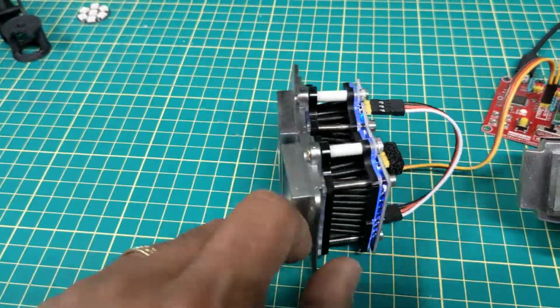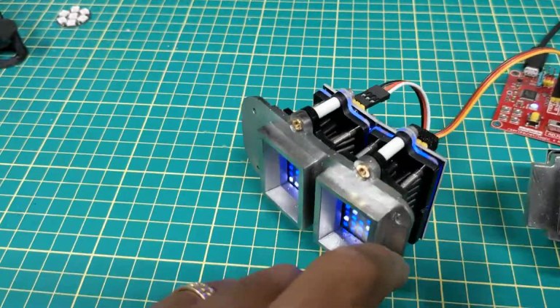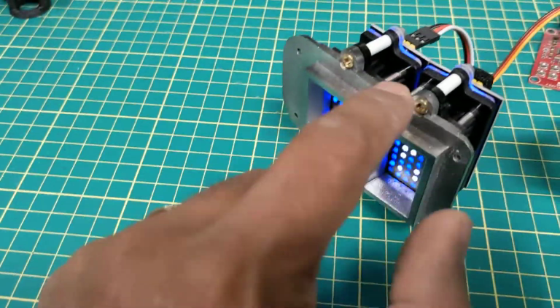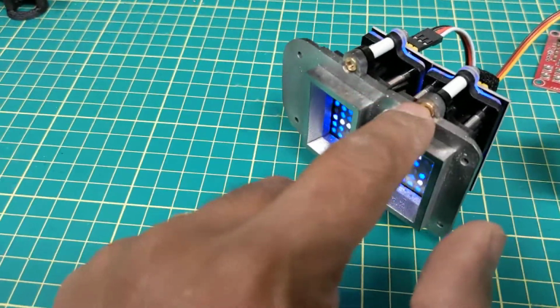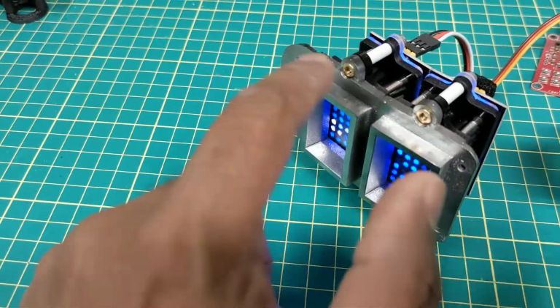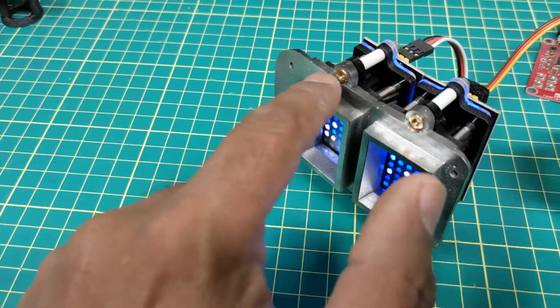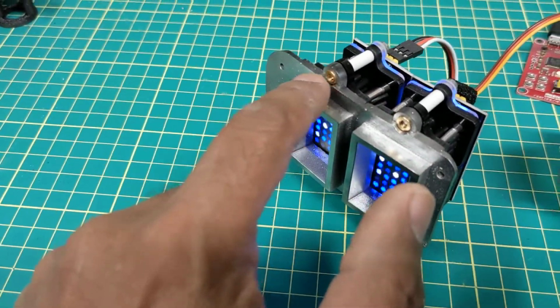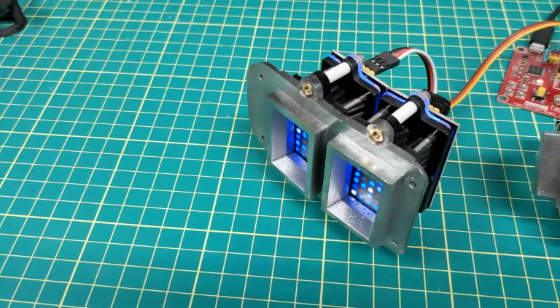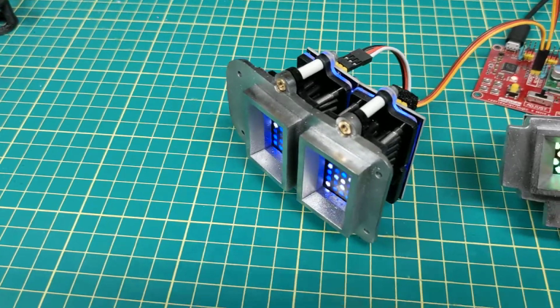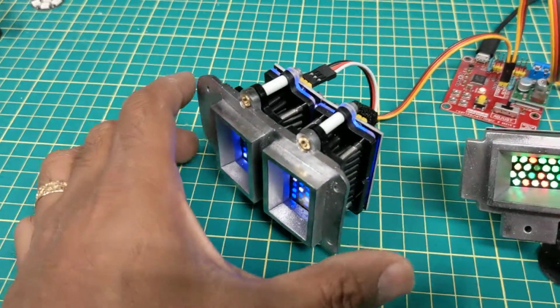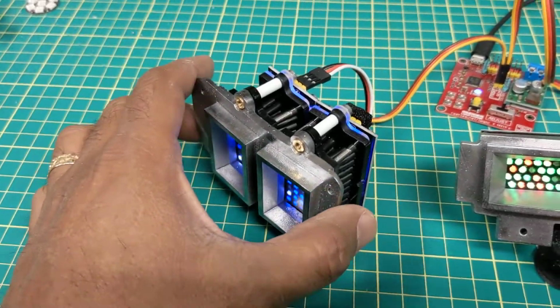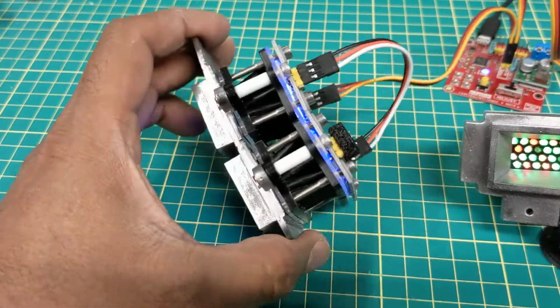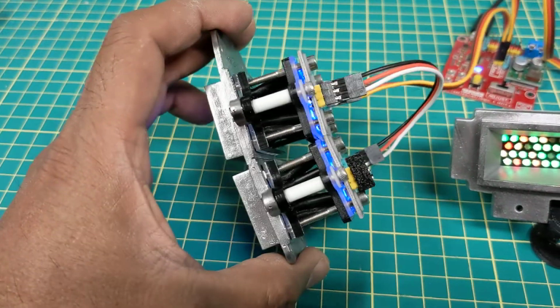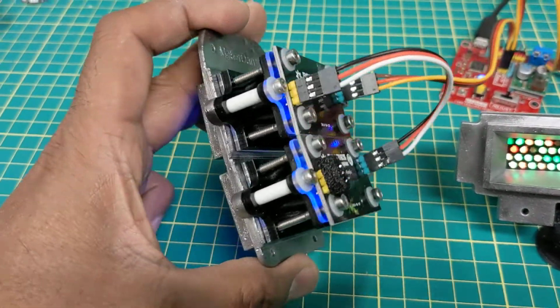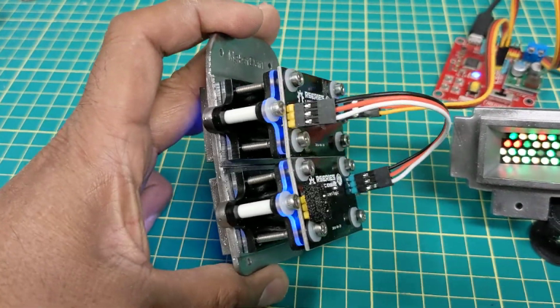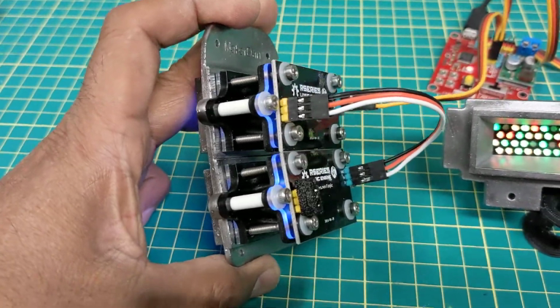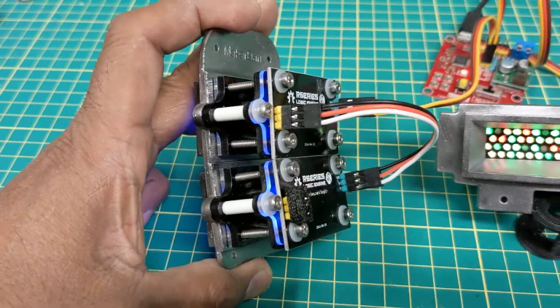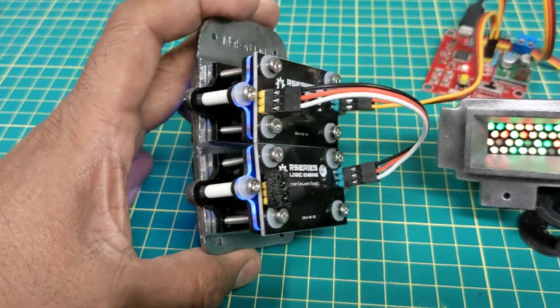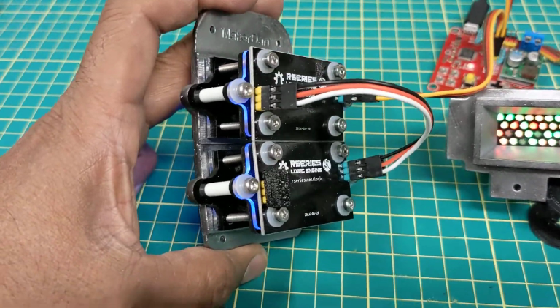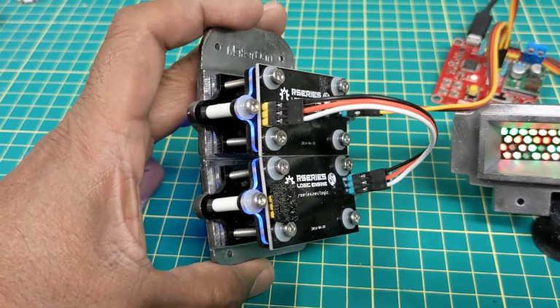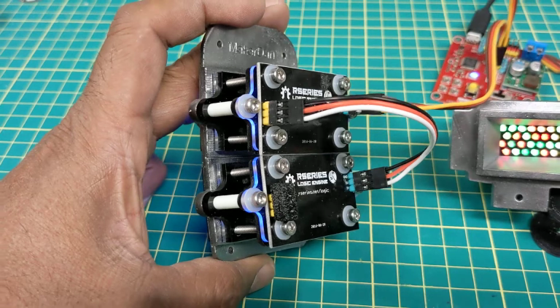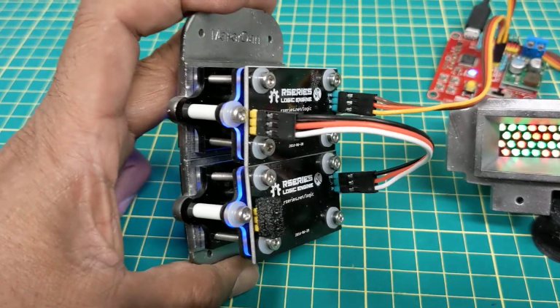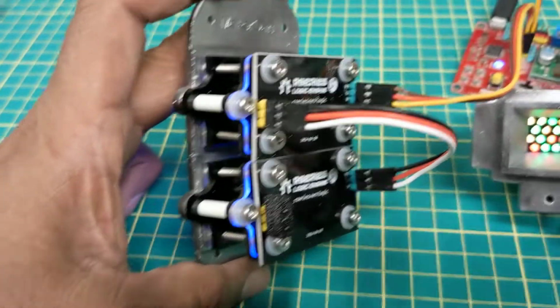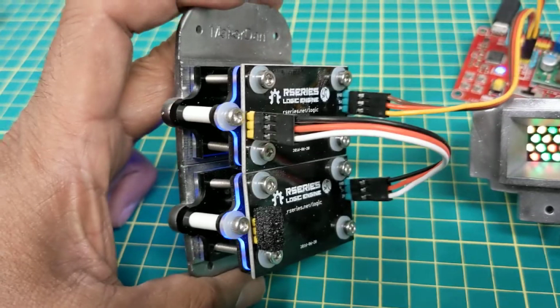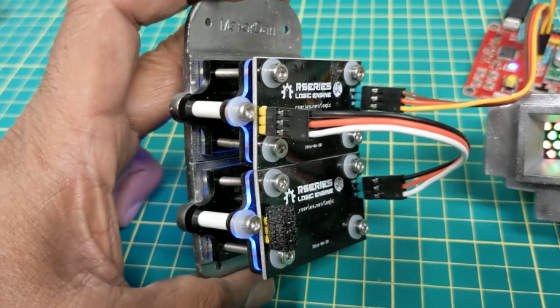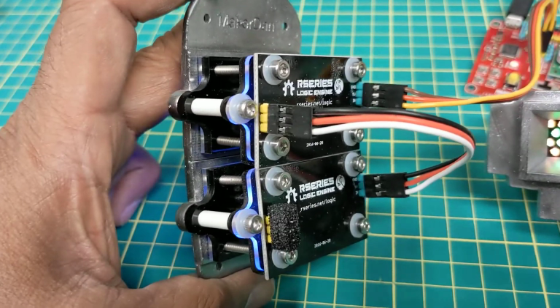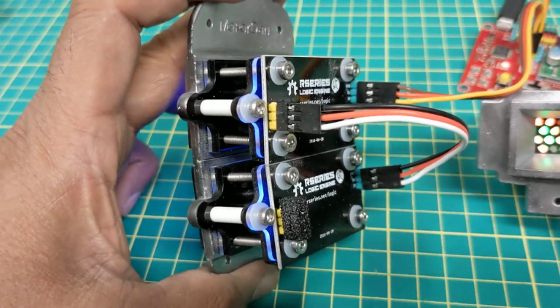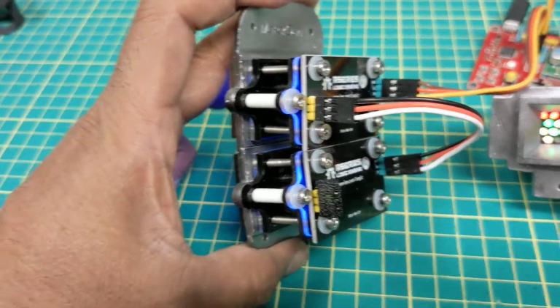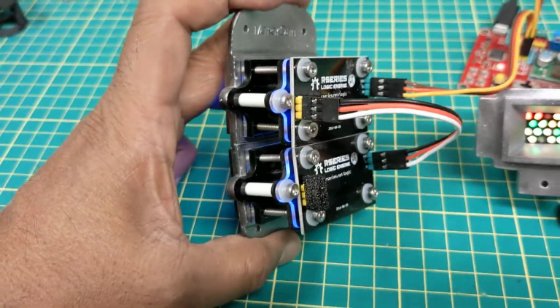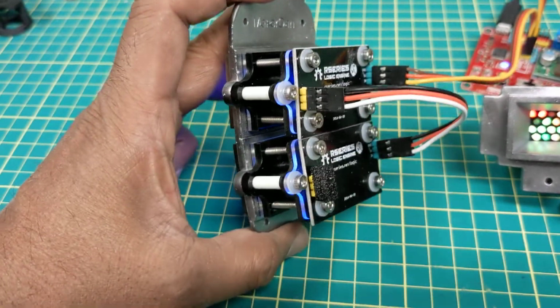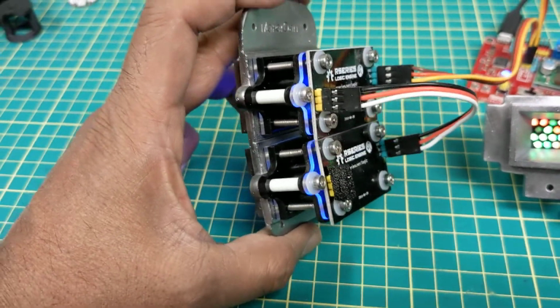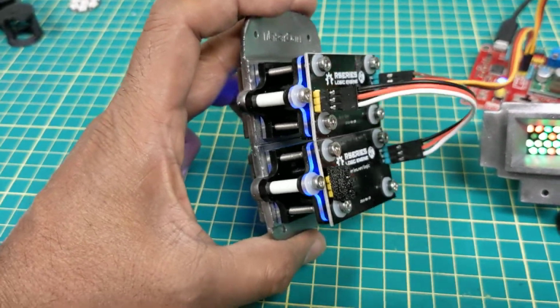What I did is I popped them out and I pushed them into my surrounds, and then they just screw in. So if you ever need to take out the logics, you have access to them. The logic engines are just mounted right in to the back.